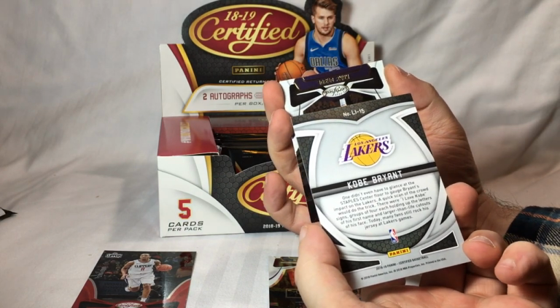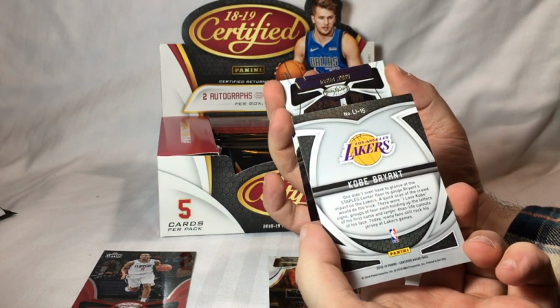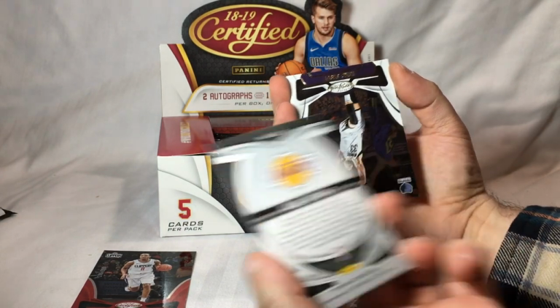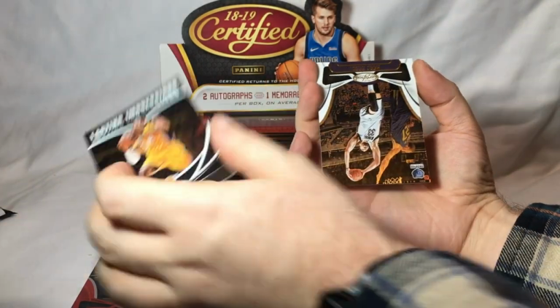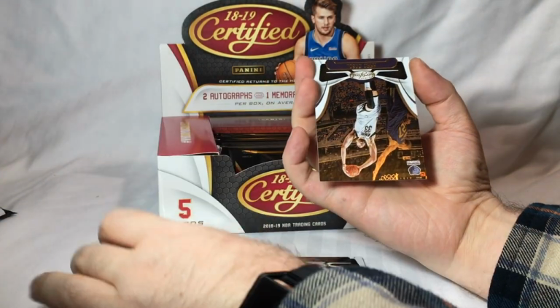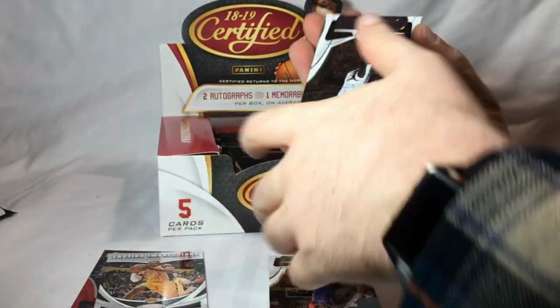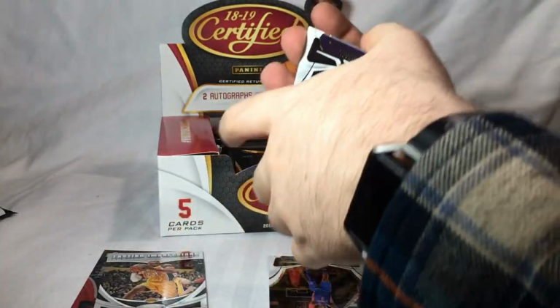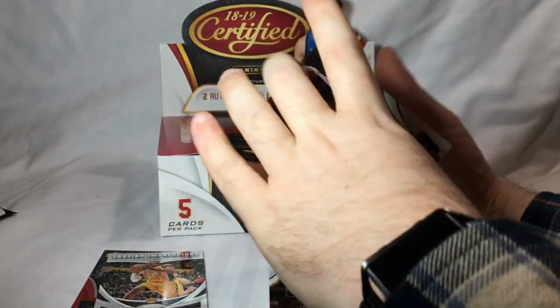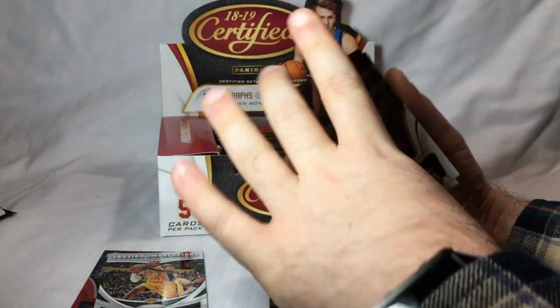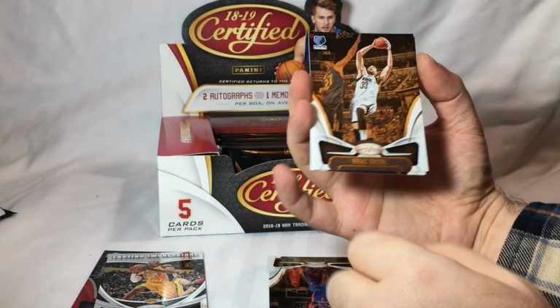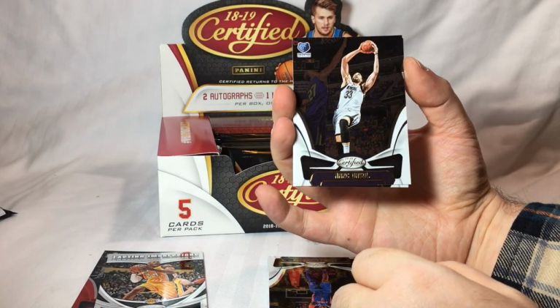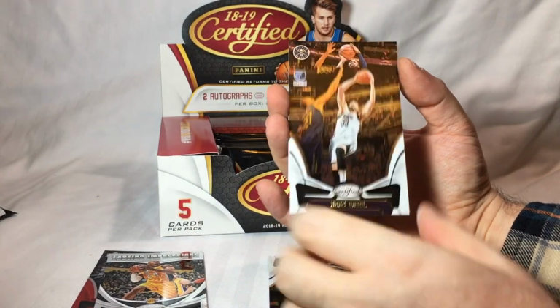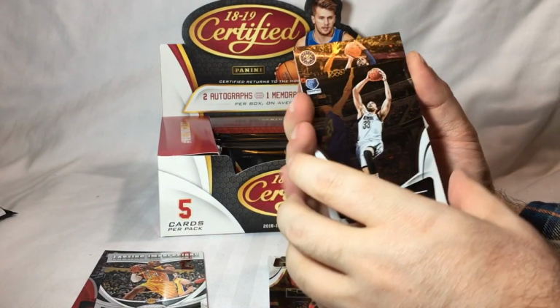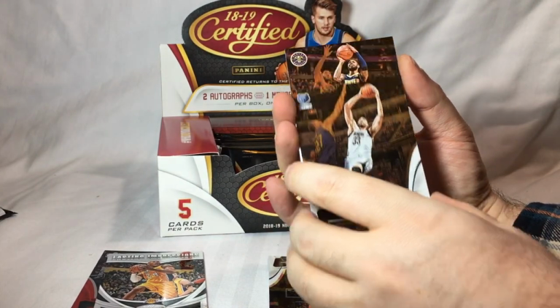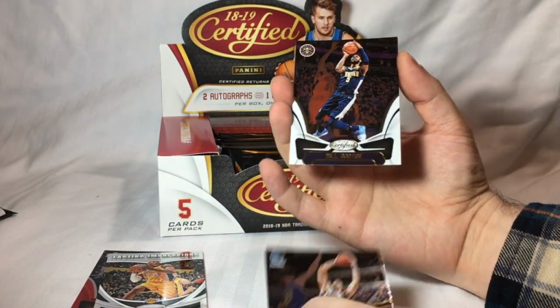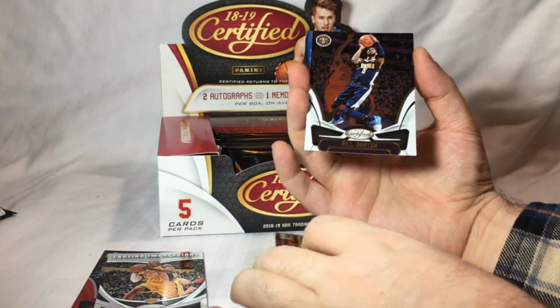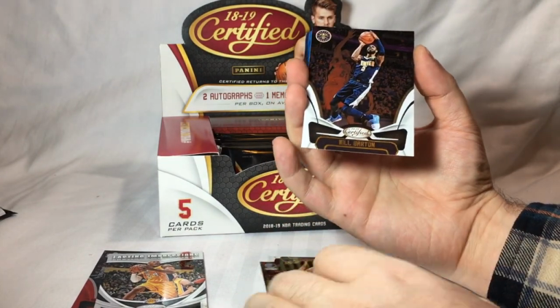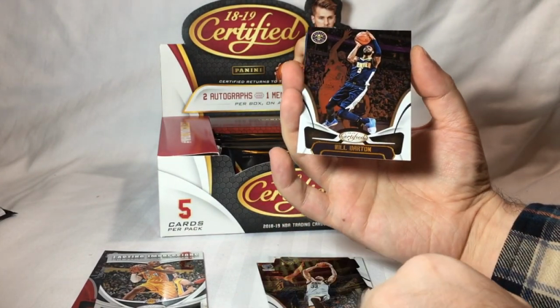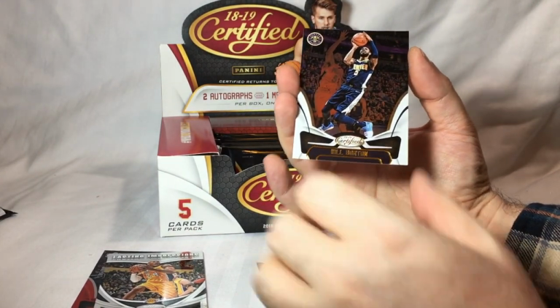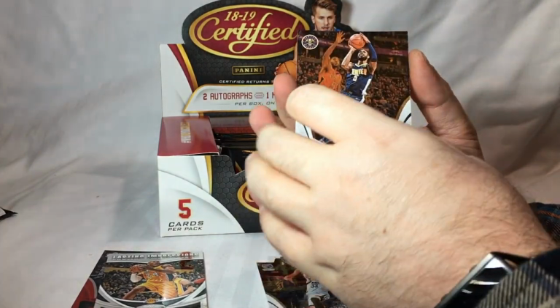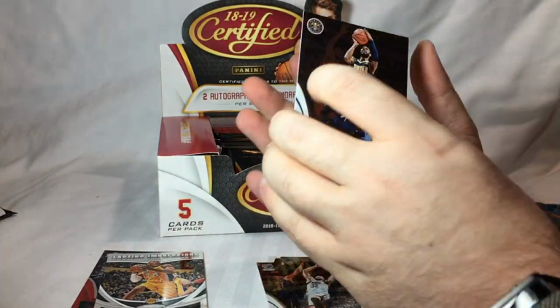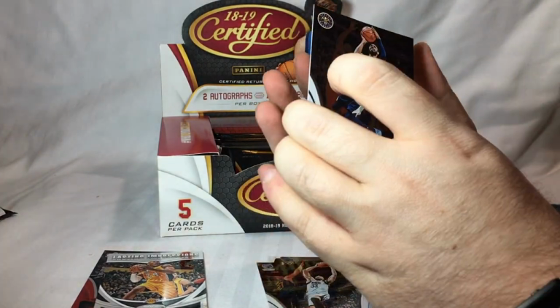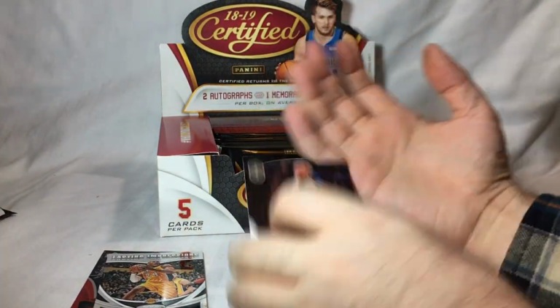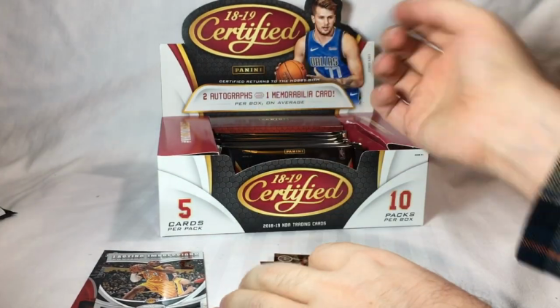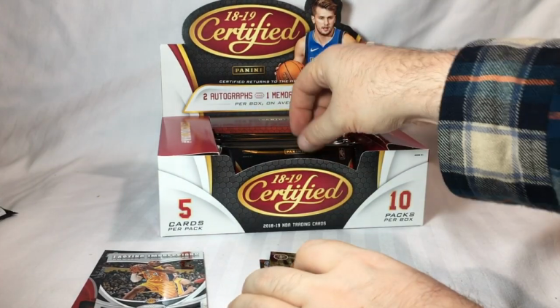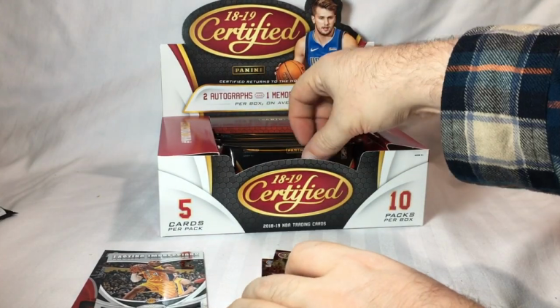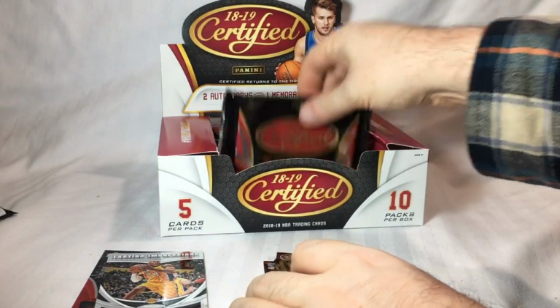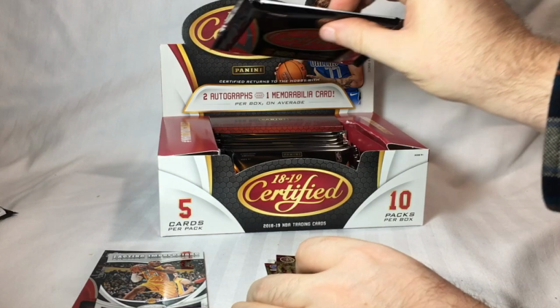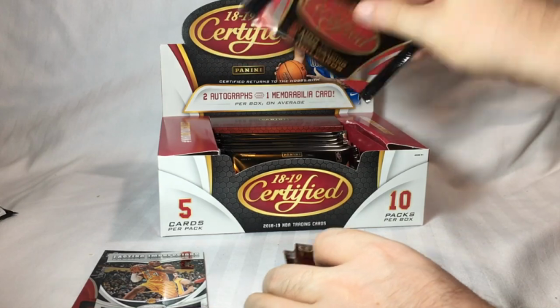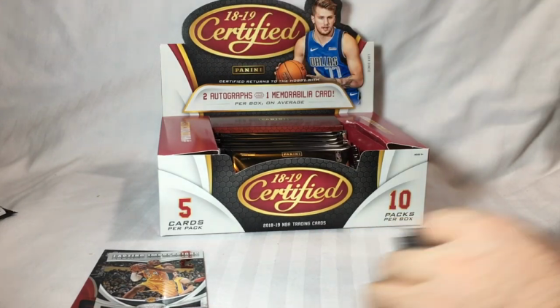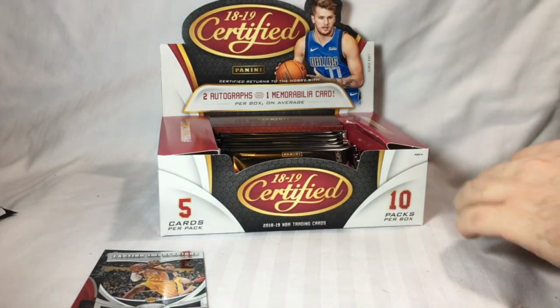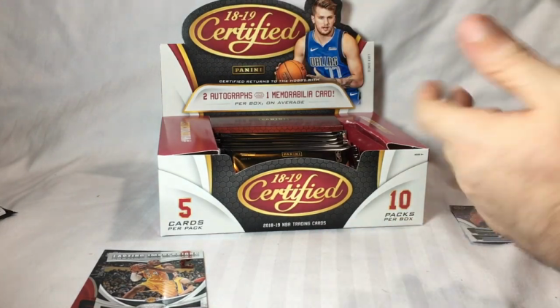Lasting Impressions: Mark Gasol and Will Barton. On to pack two — this one feels a little bit thicker. I wonder if there are decoys, so we'll see.